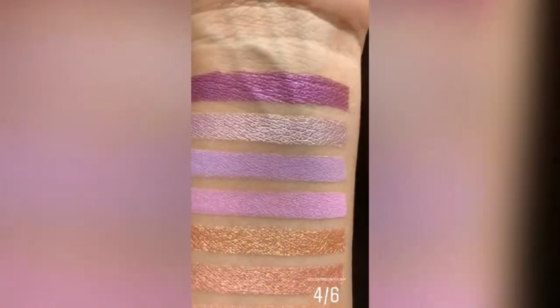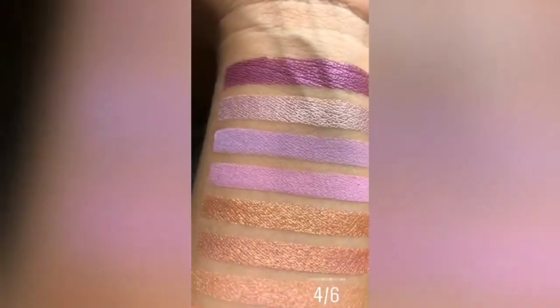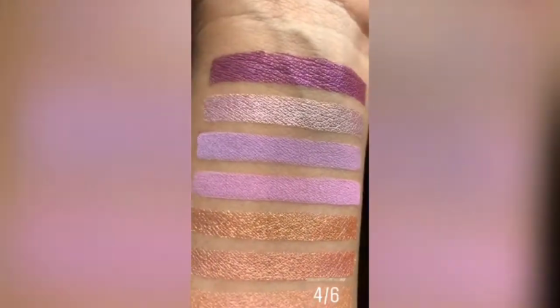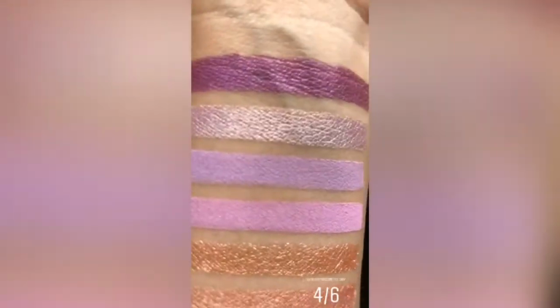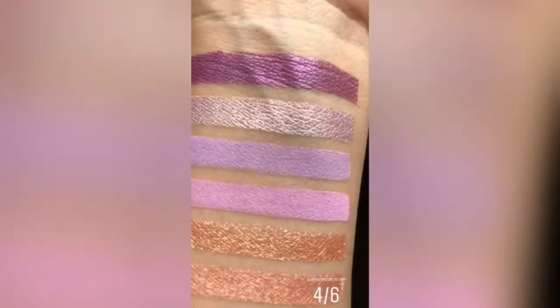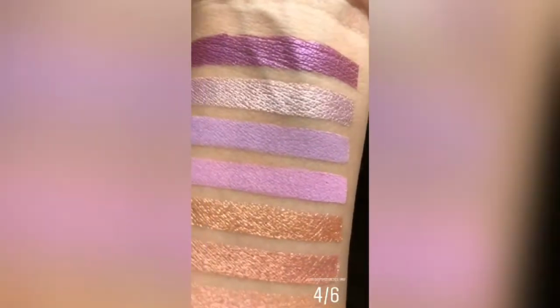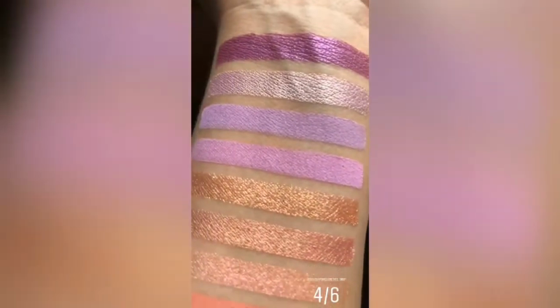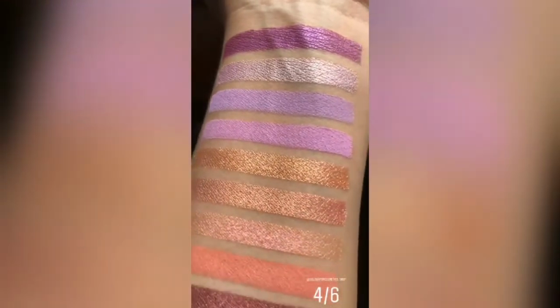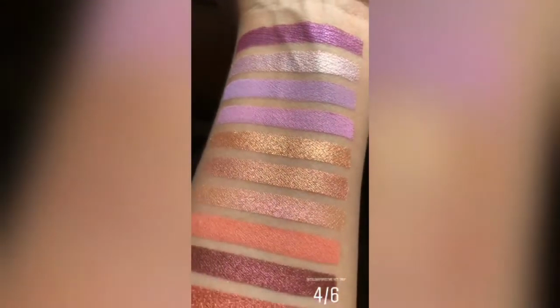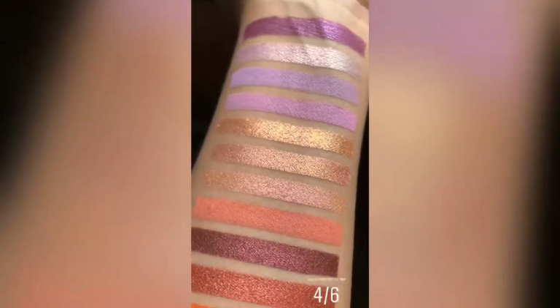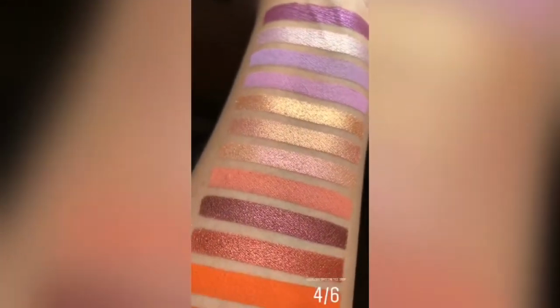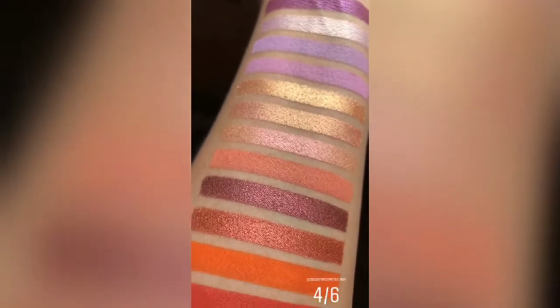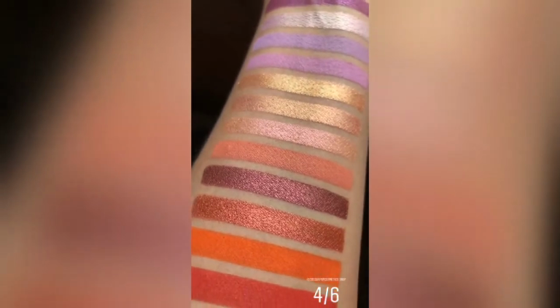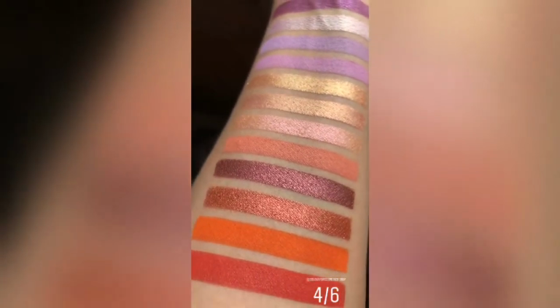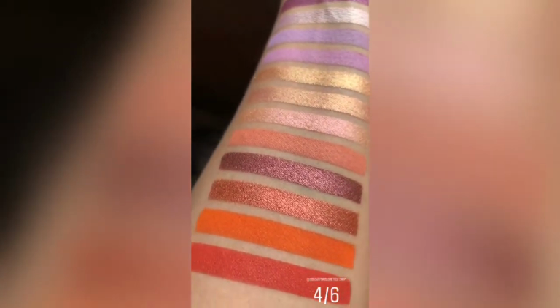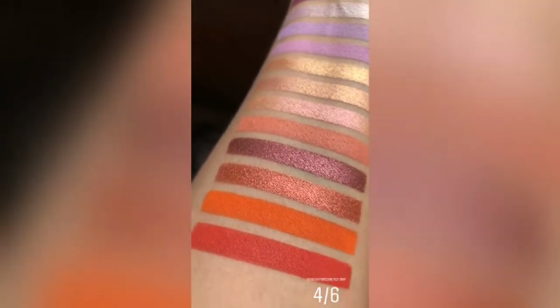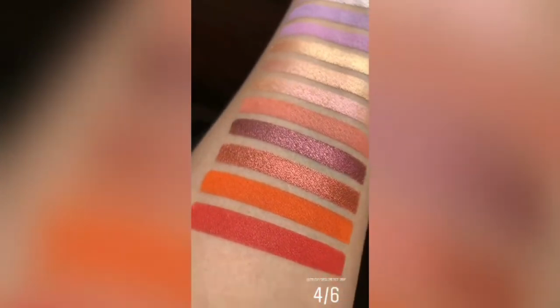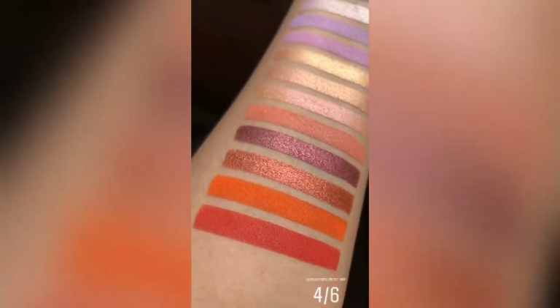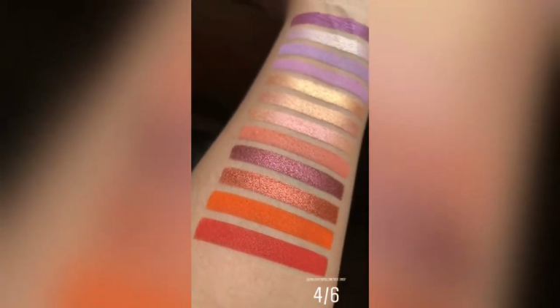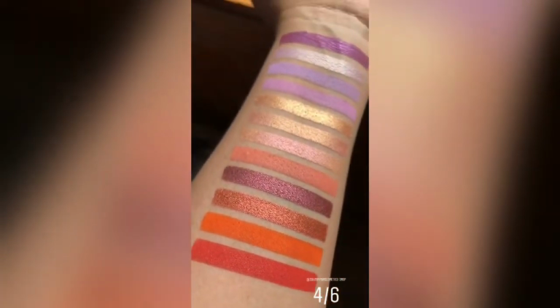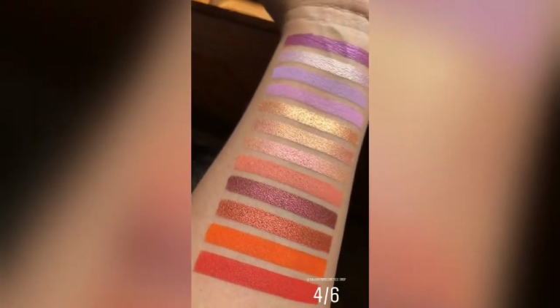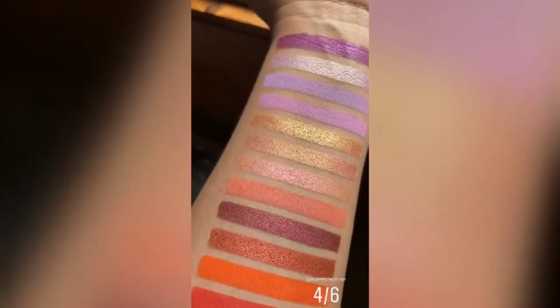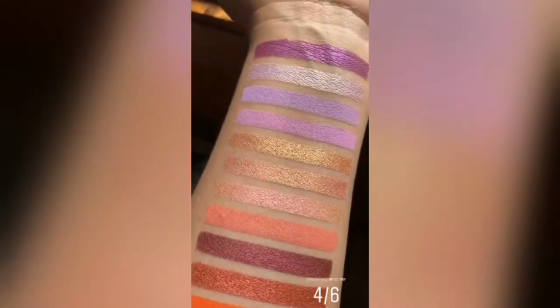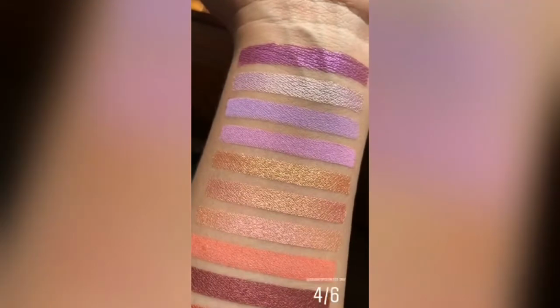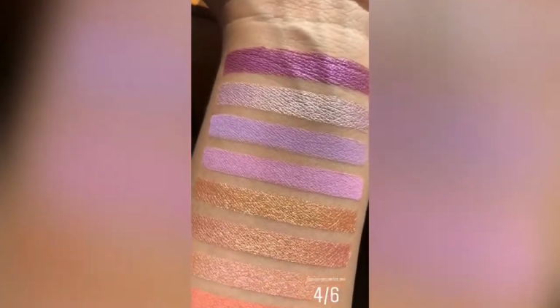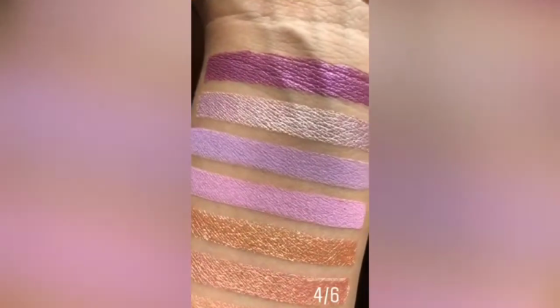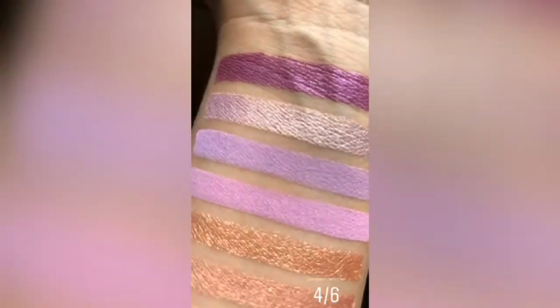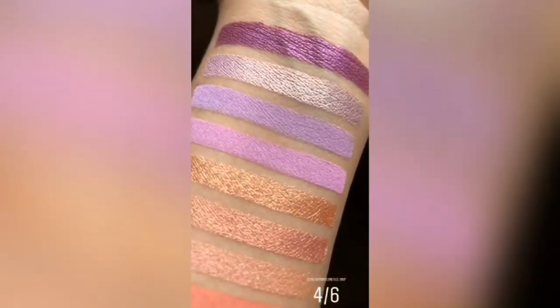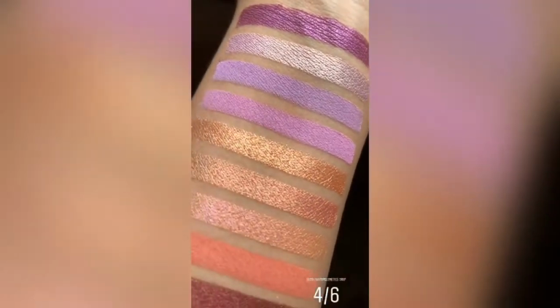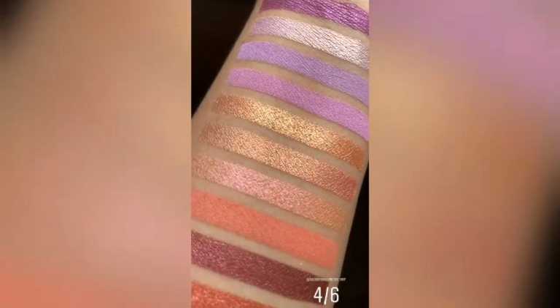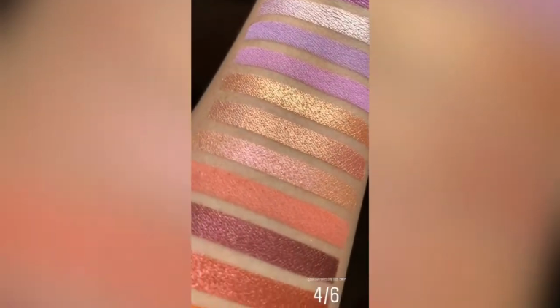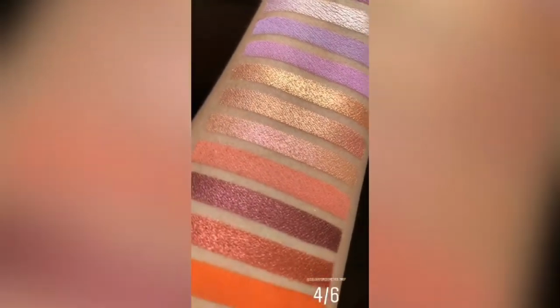All right, pals. You know what this is. These are 12 of the new 24 ColourPop Cosmetics eyeshadows. You know you wanted to see this.